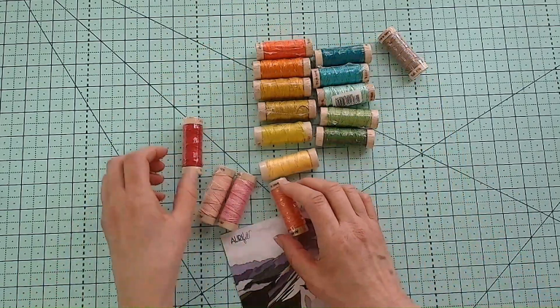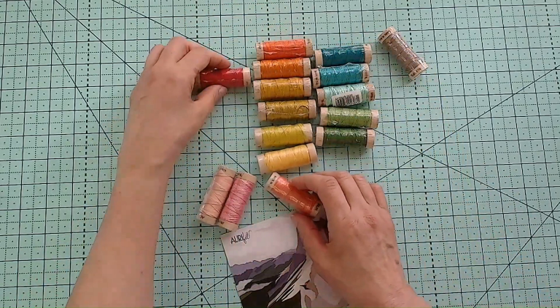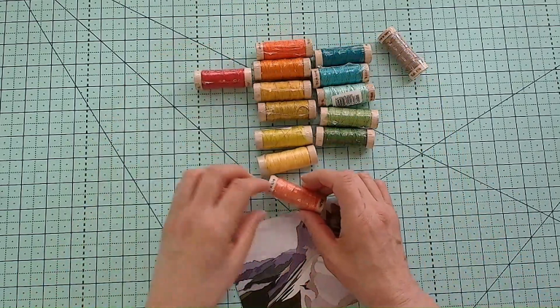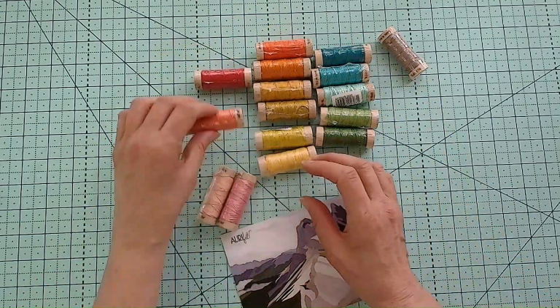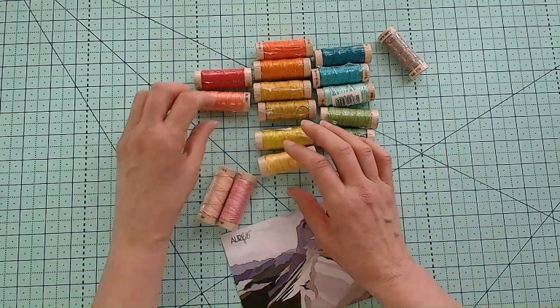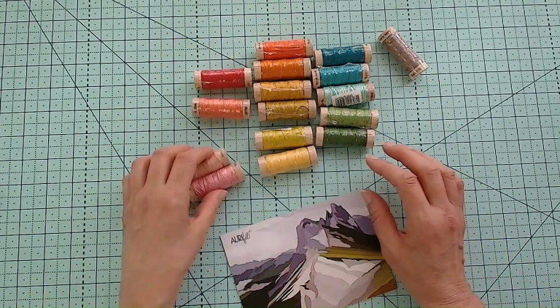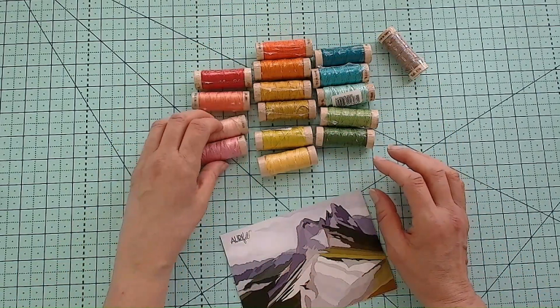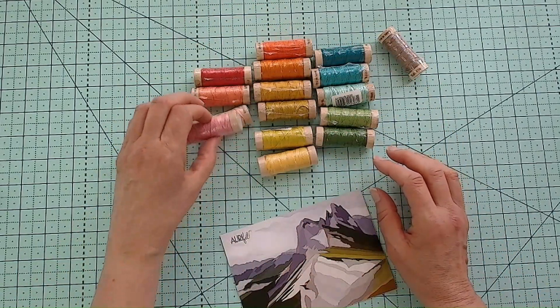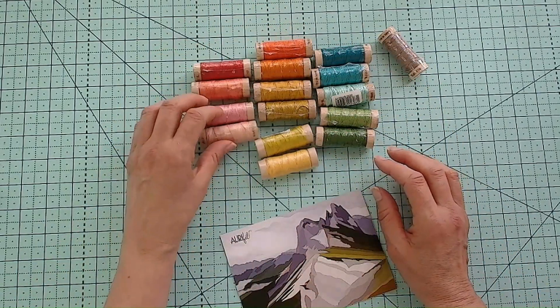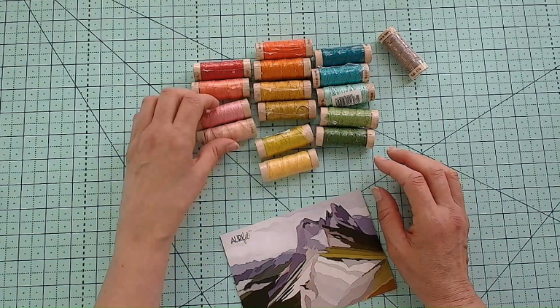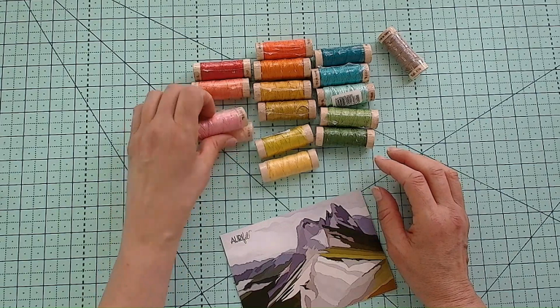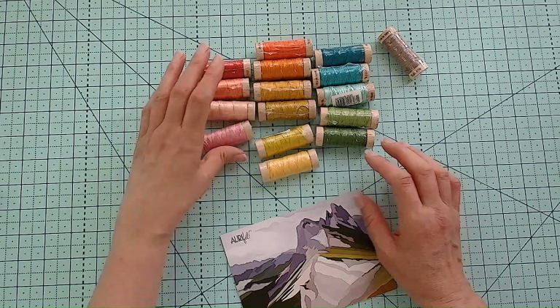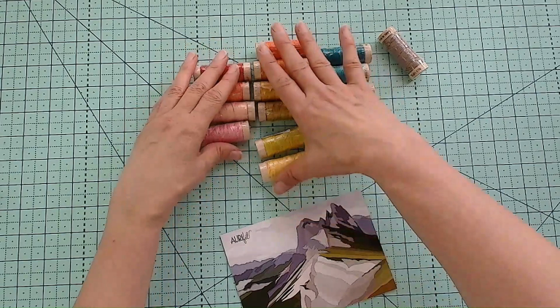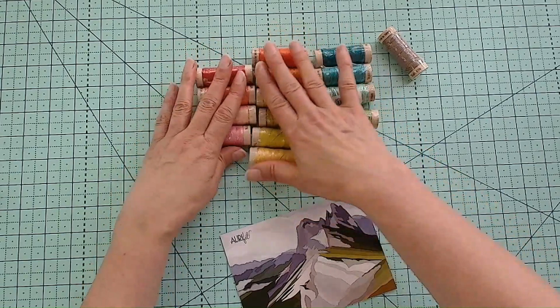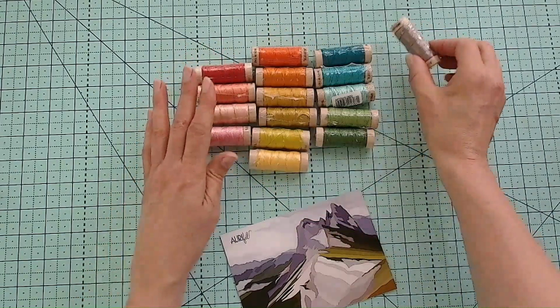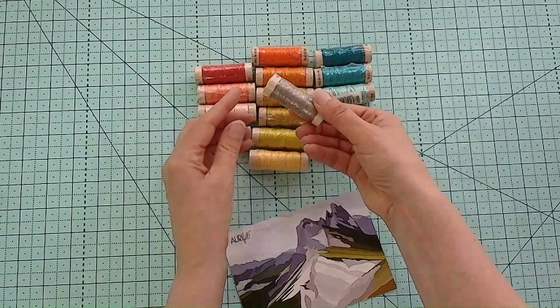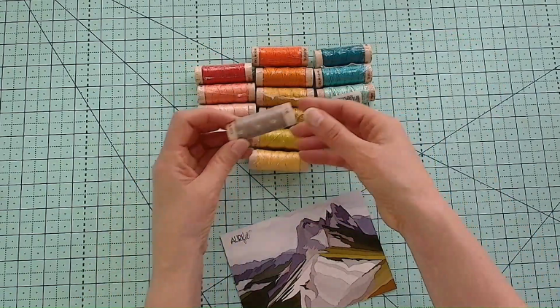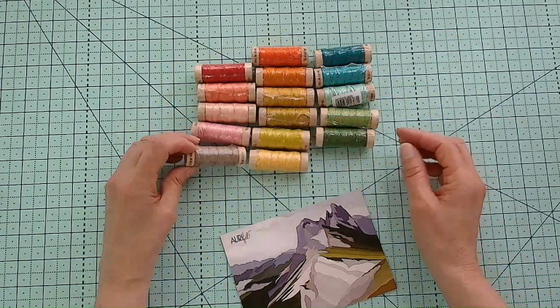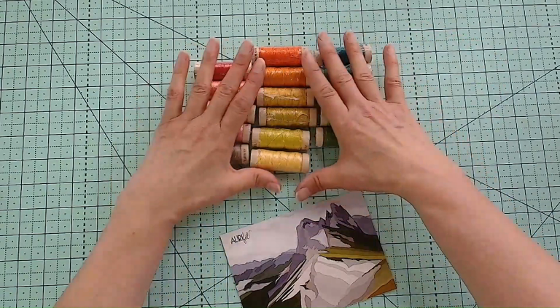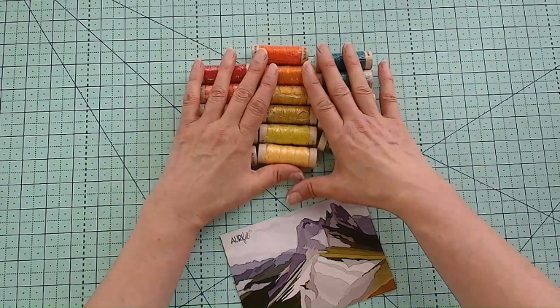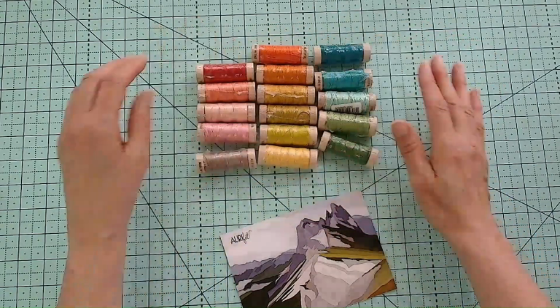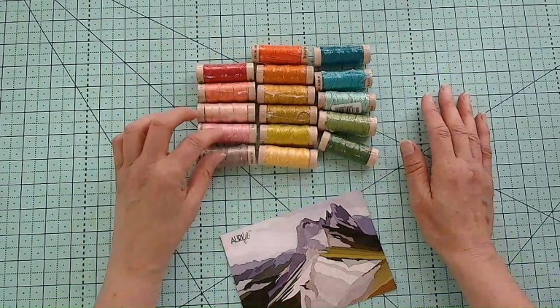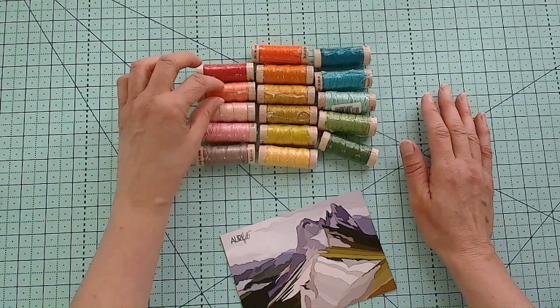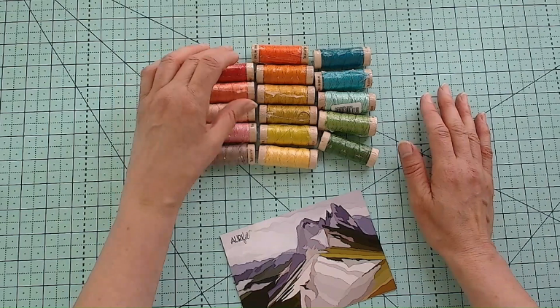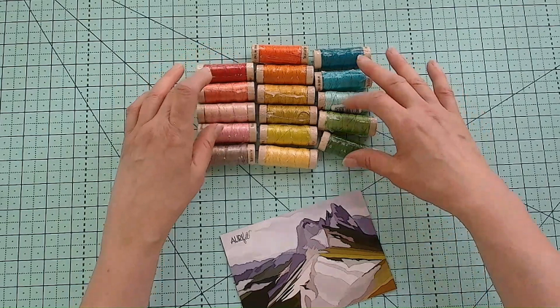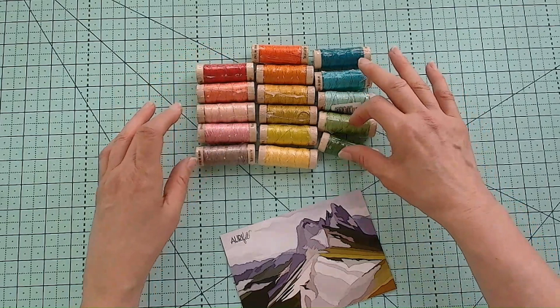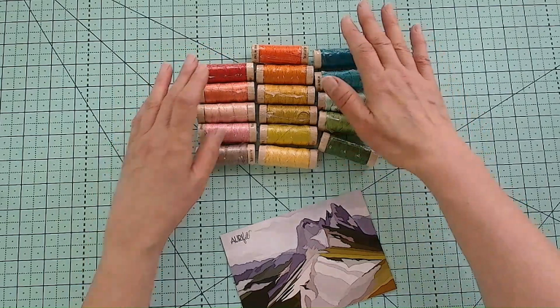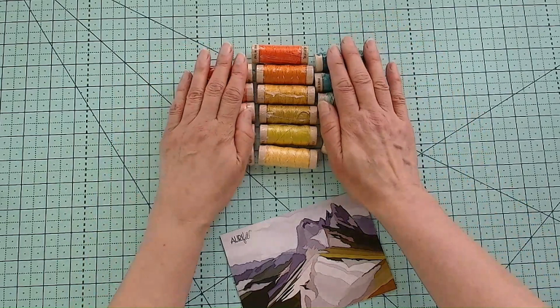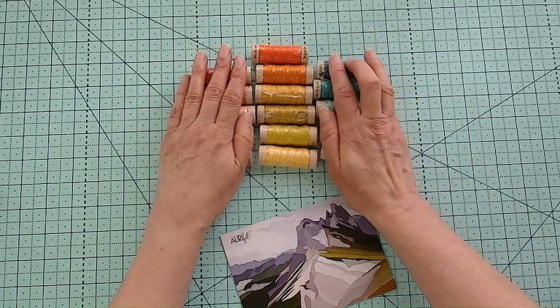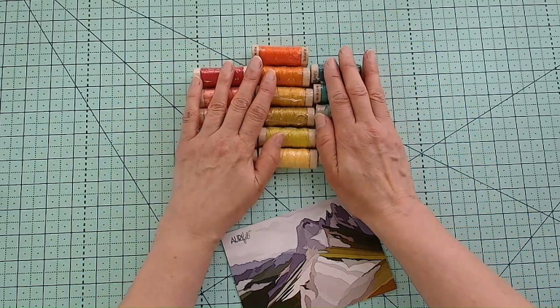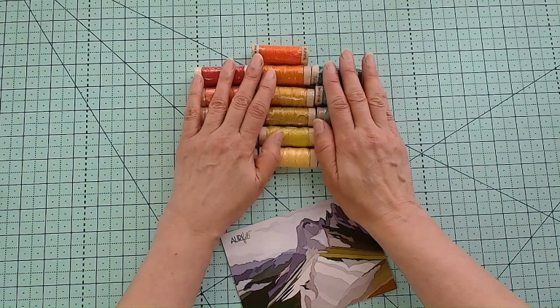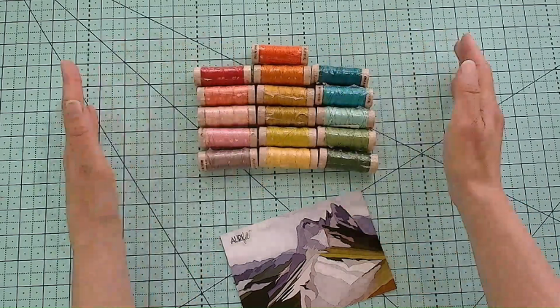Some reds, some corals, some beautiful pinks, and a gray as well. So there we have our 16.